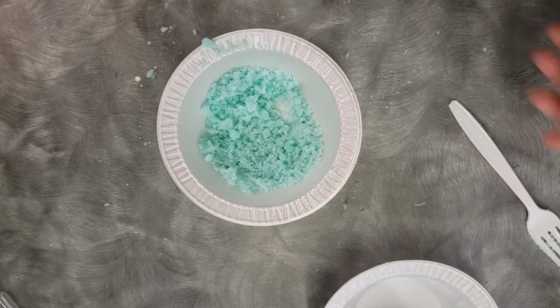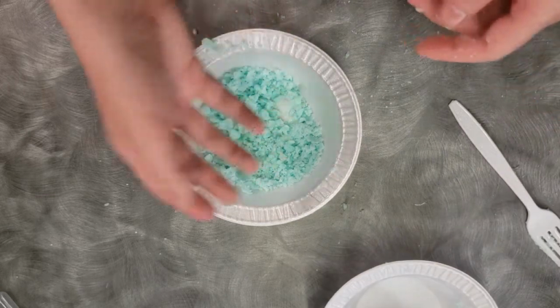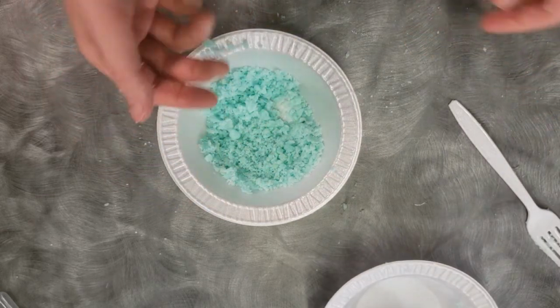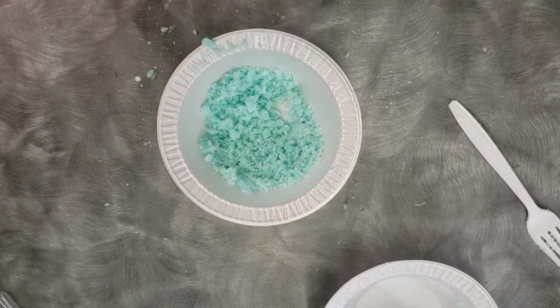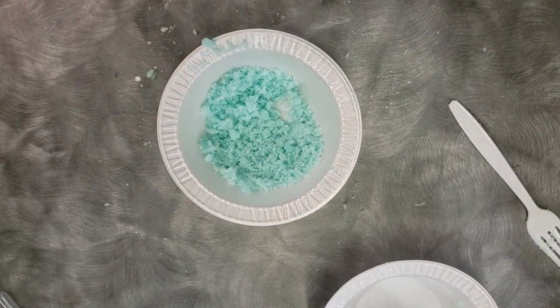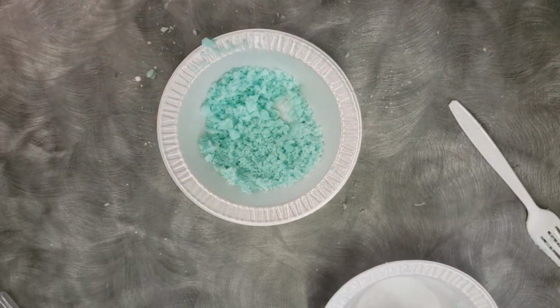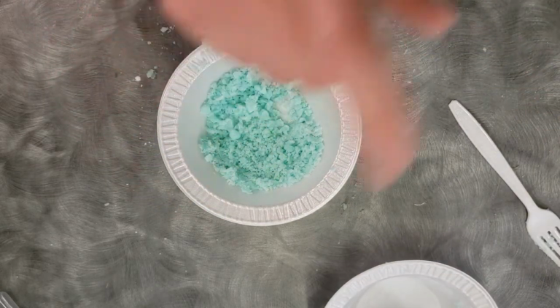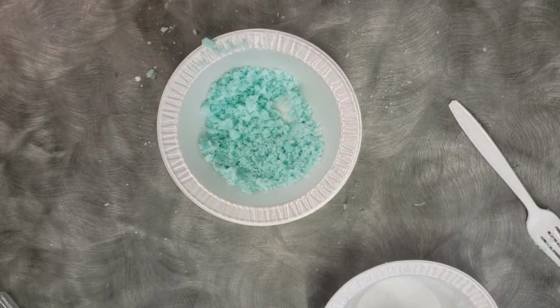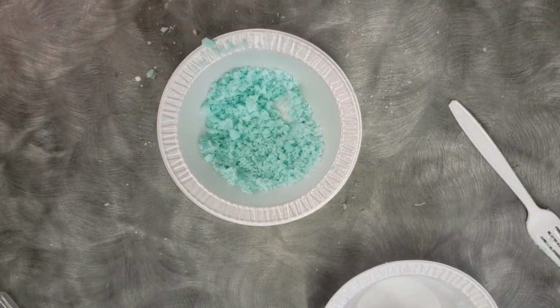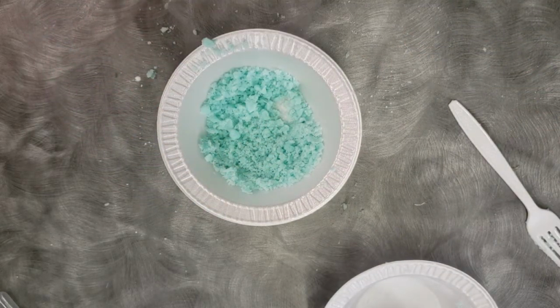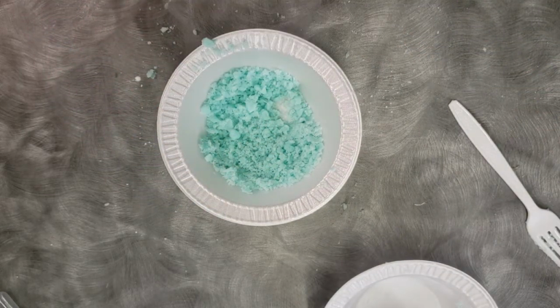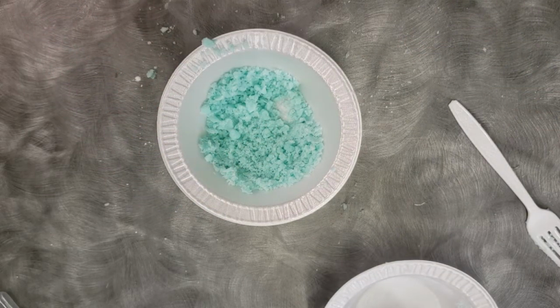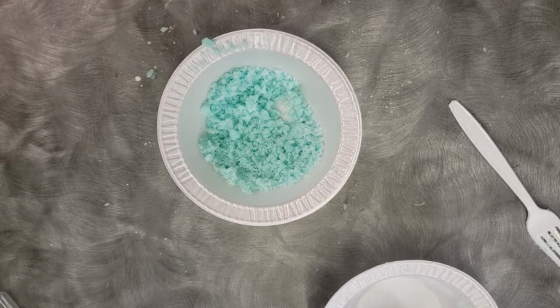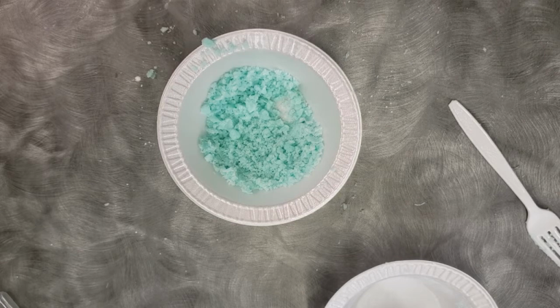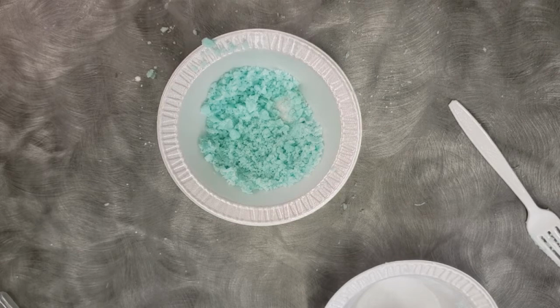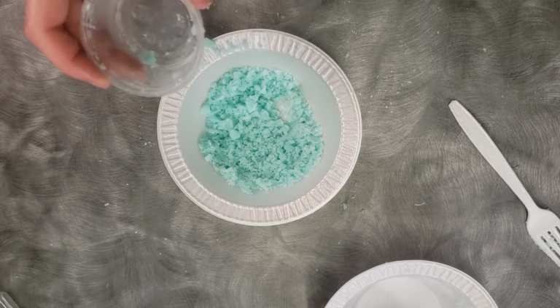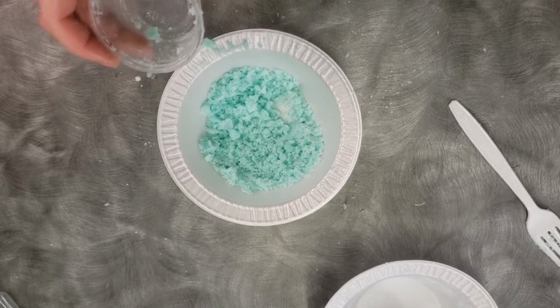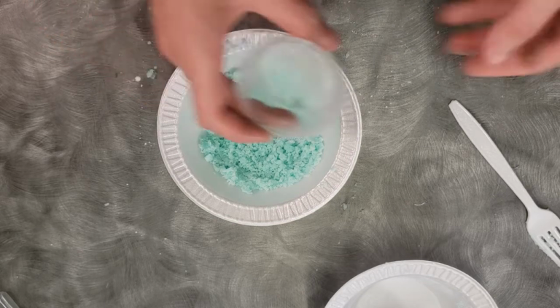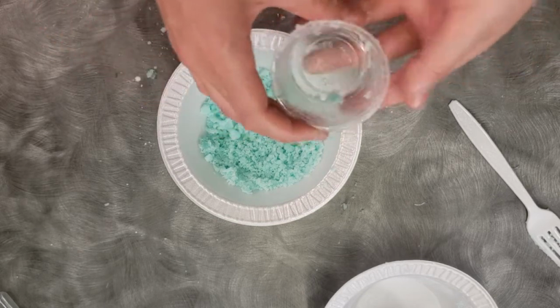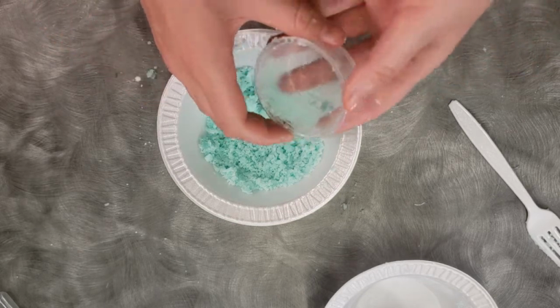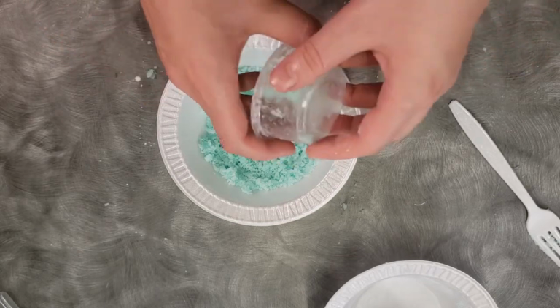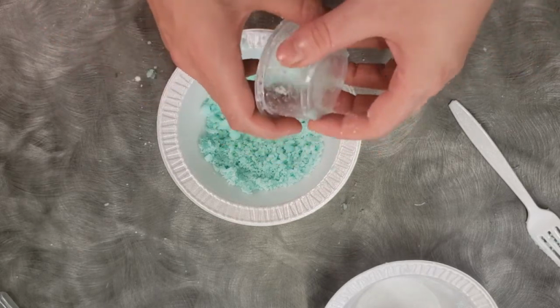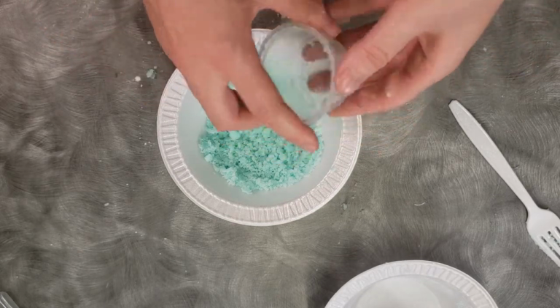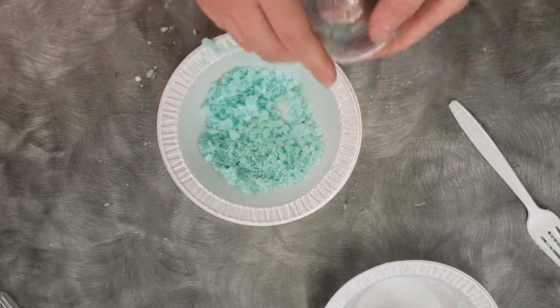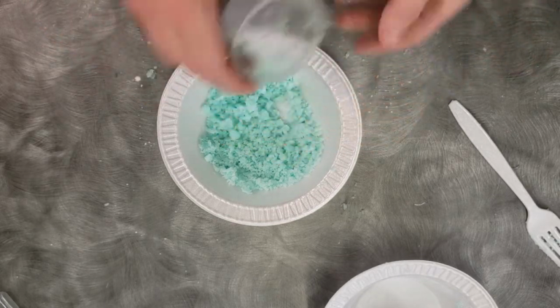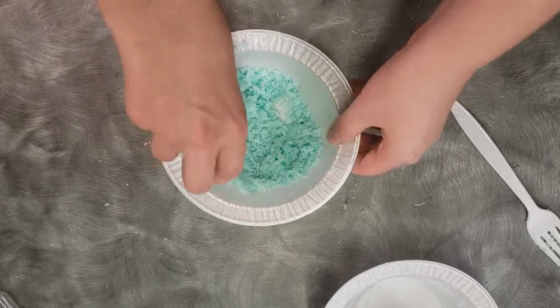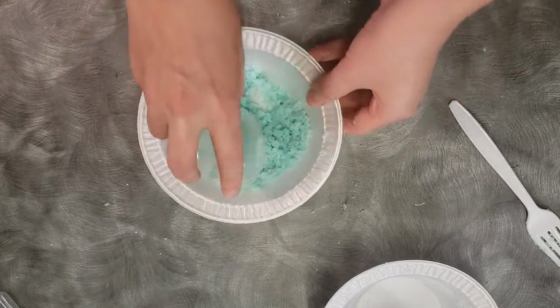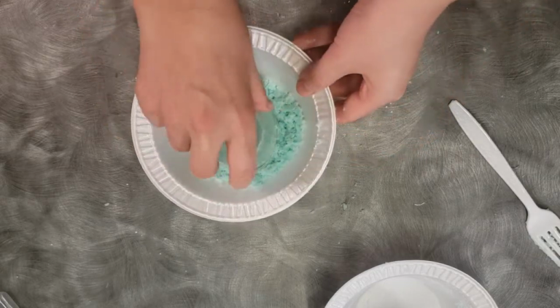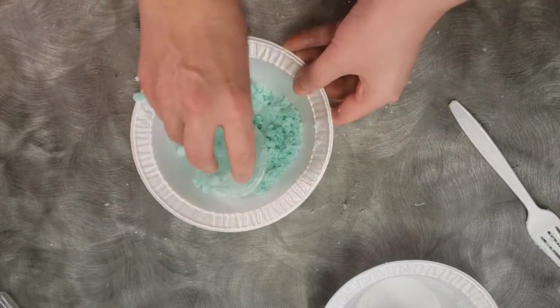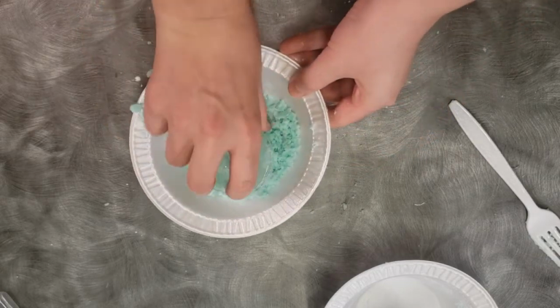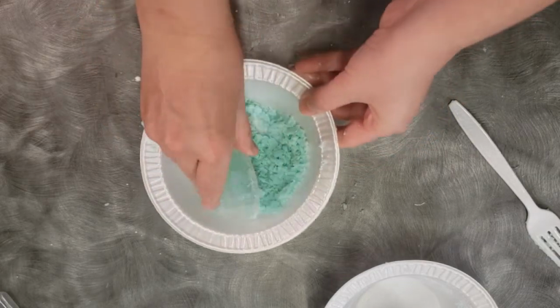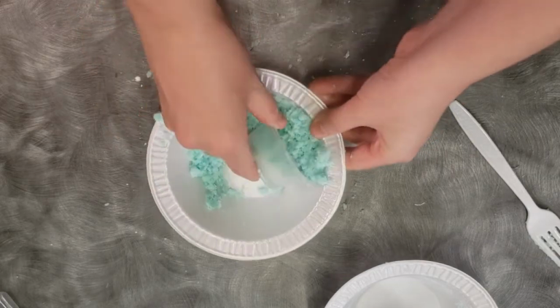And we have all this left over. I've come up with a clever use for this — if we get our little cup that we used for our coconut oil, we can pack this into the cup.